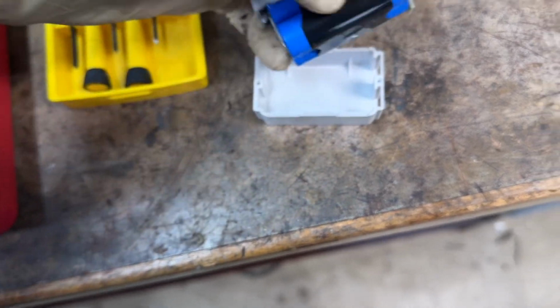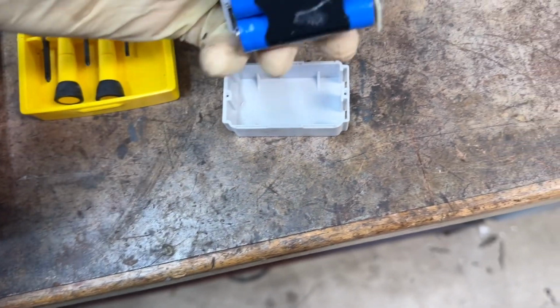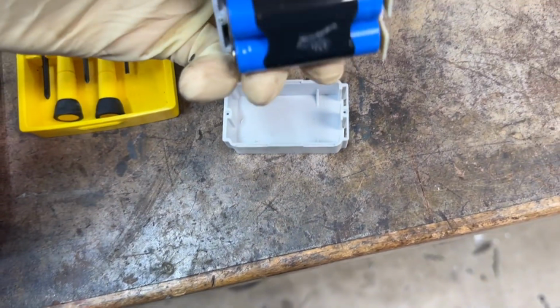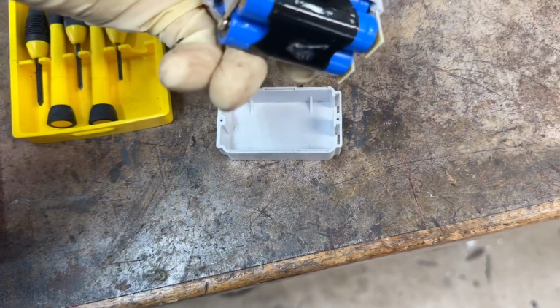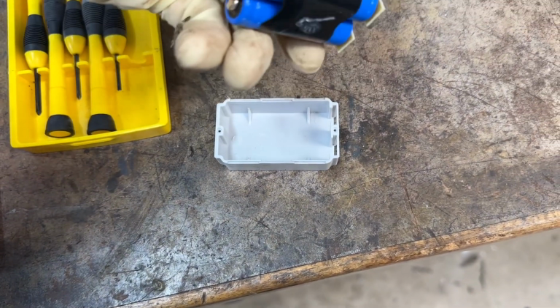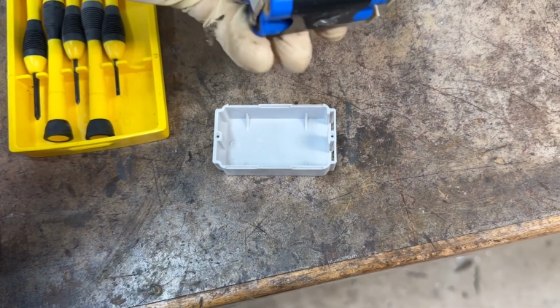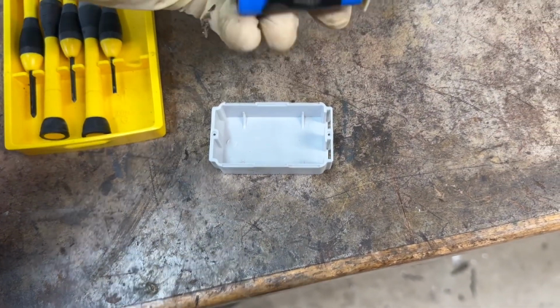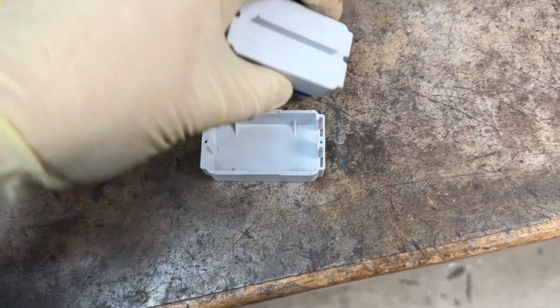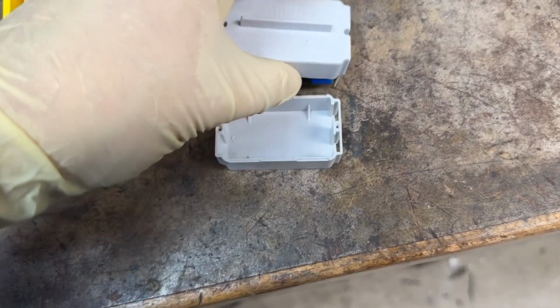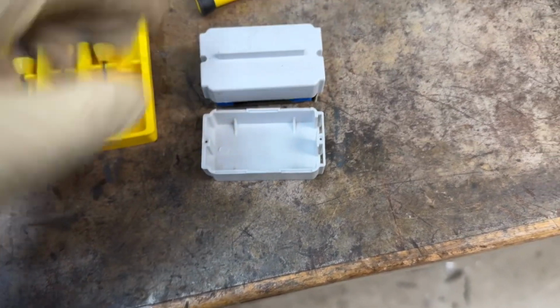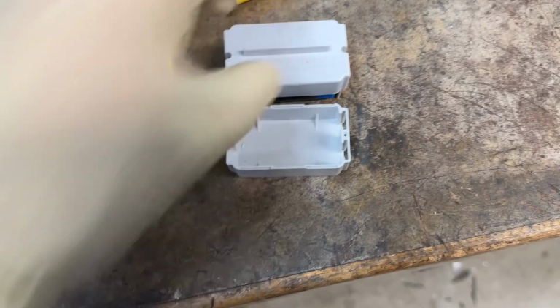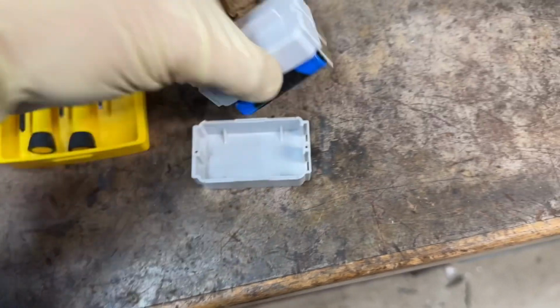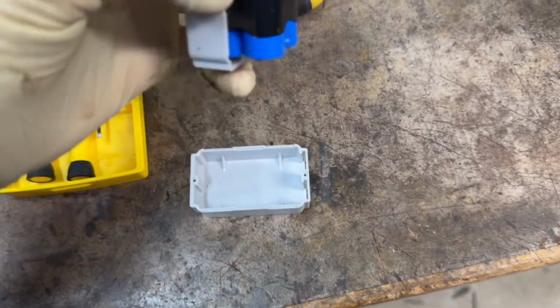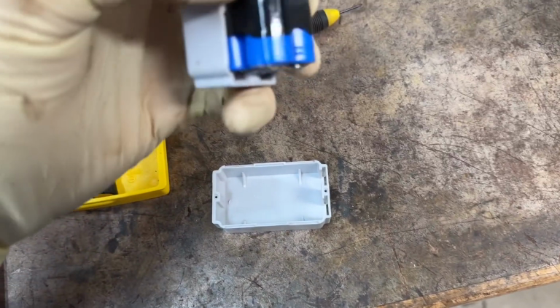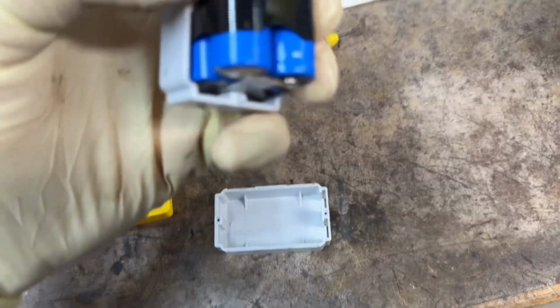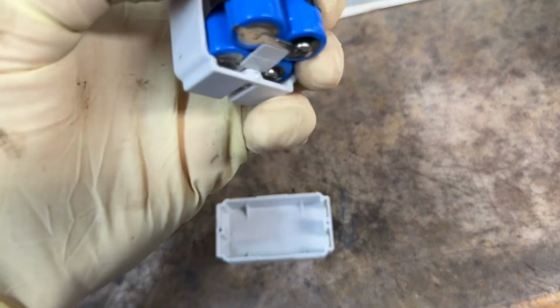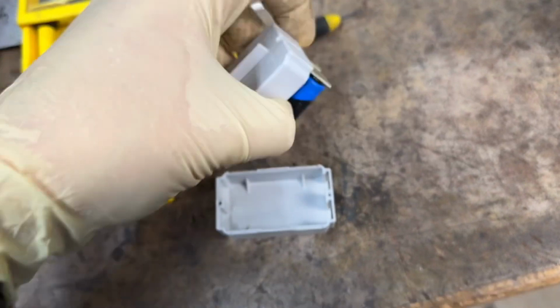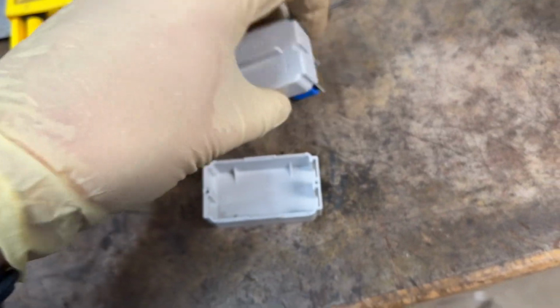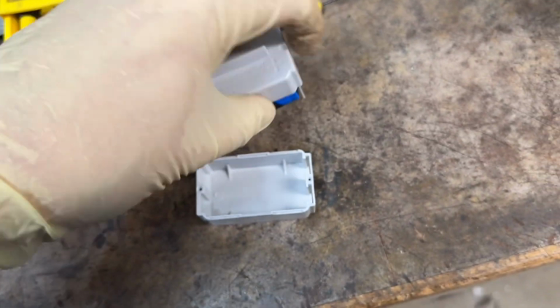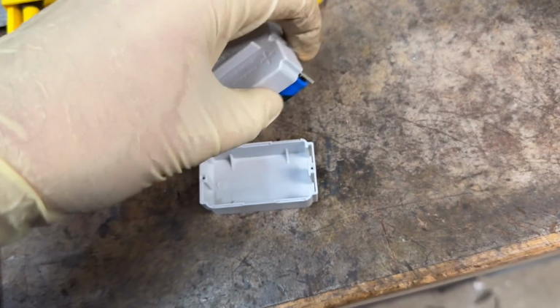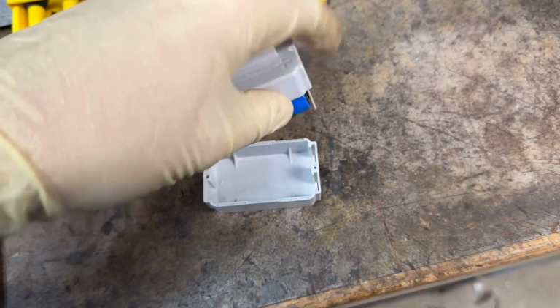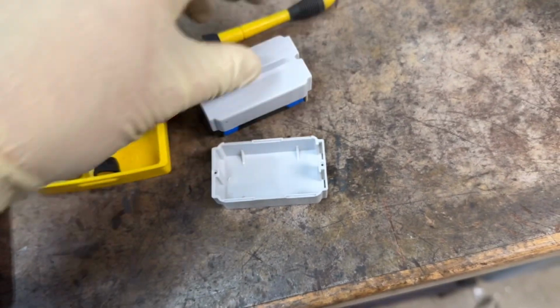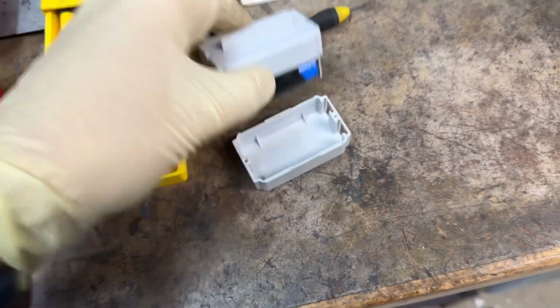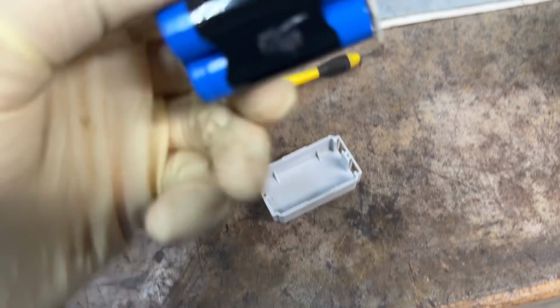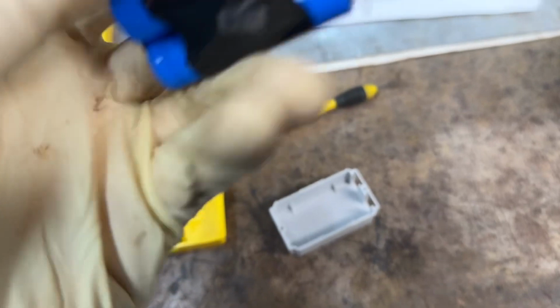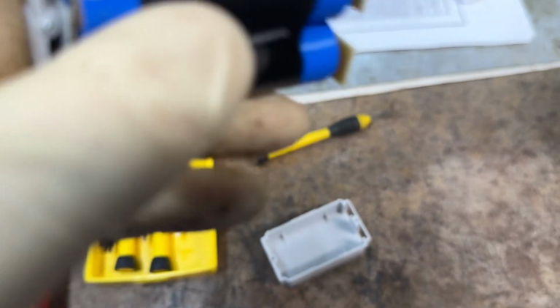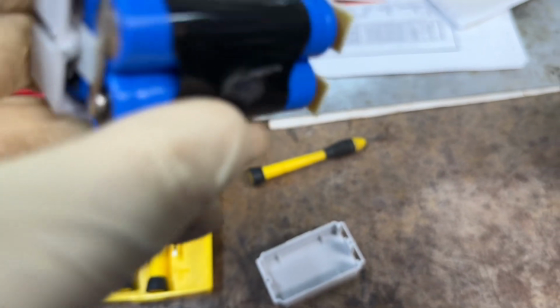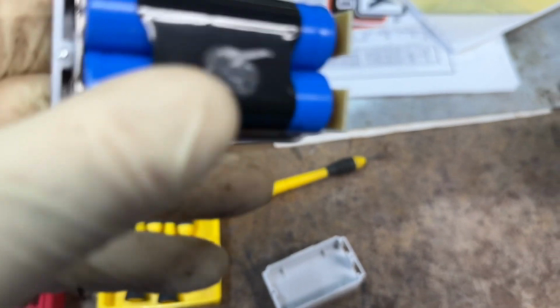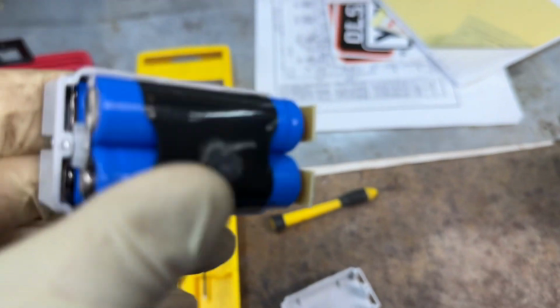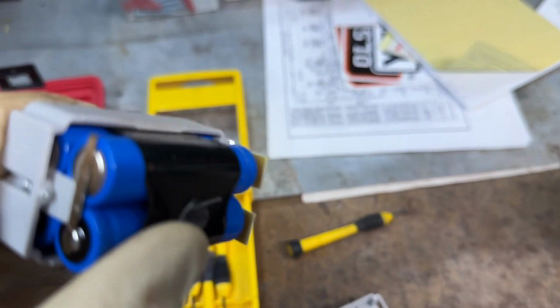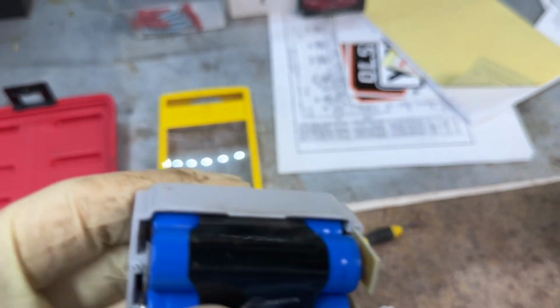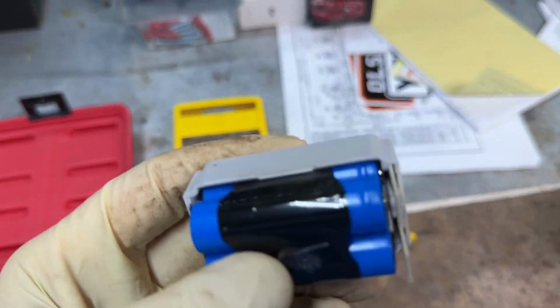And there they are - it's four AA lithium cells. So it doesn't get much easier than that. I need to order some of these because I don't have any.